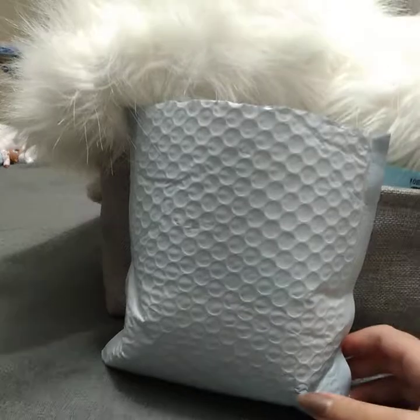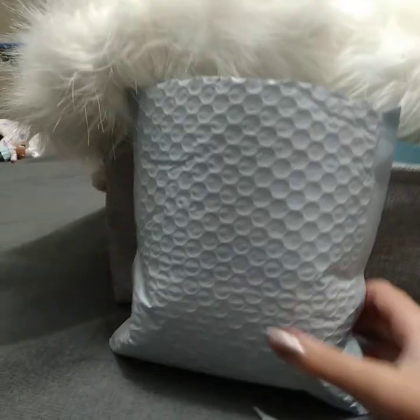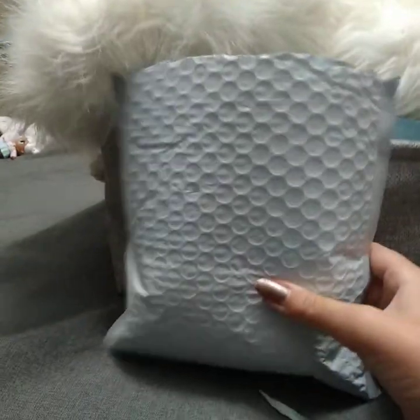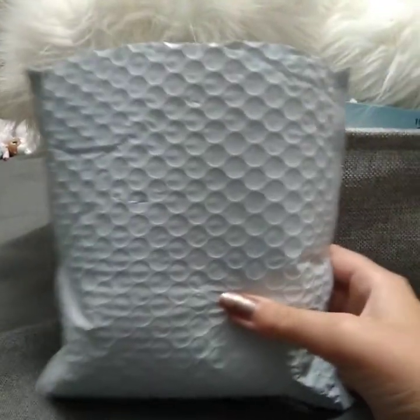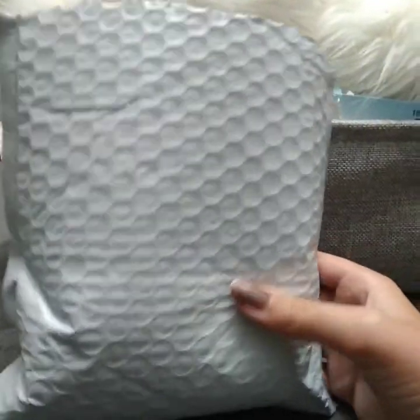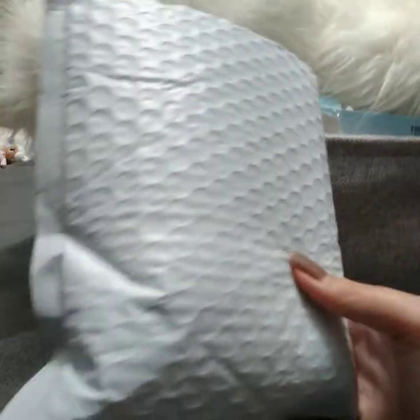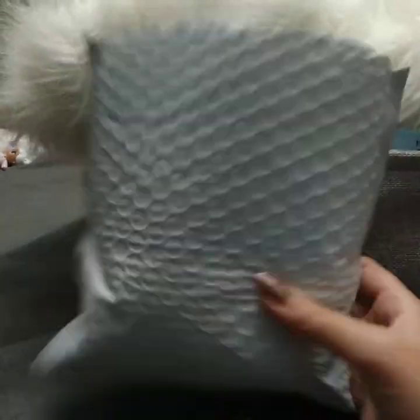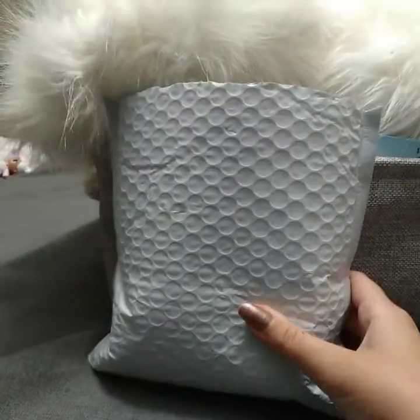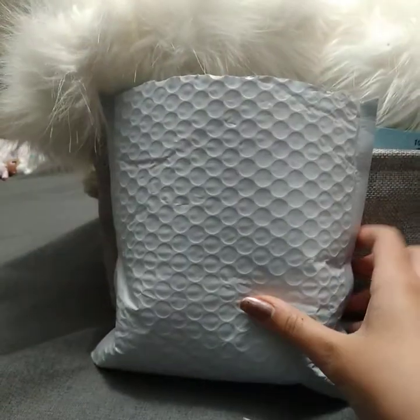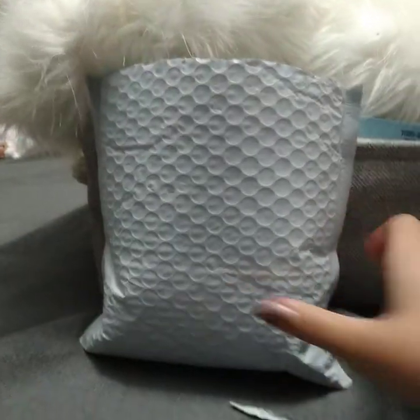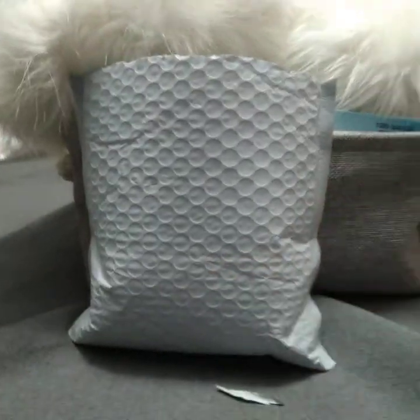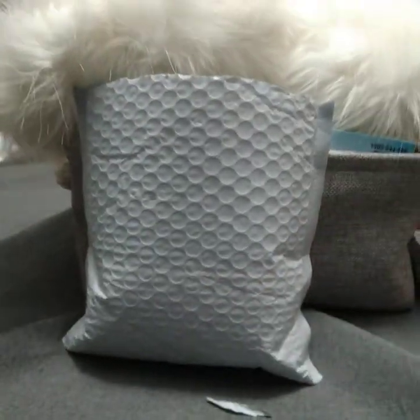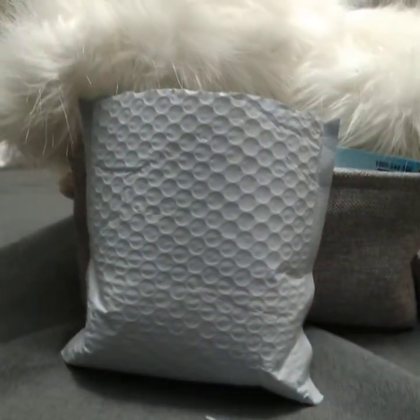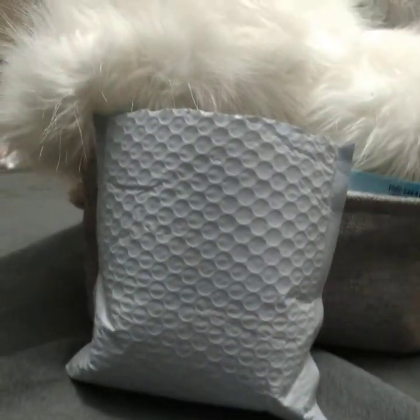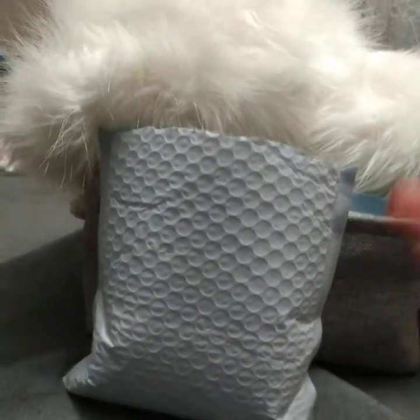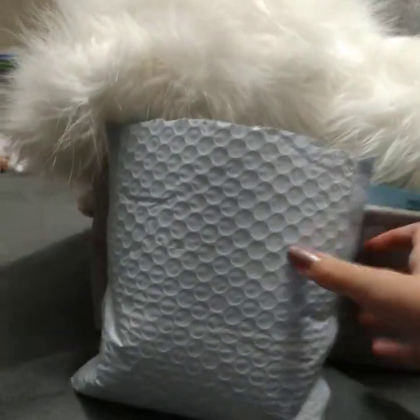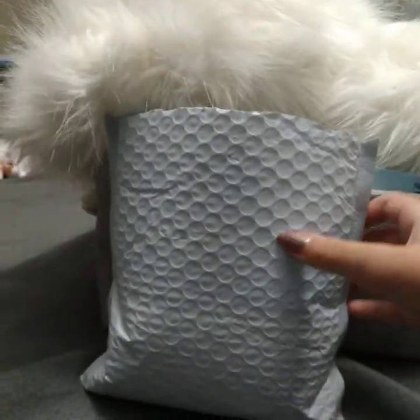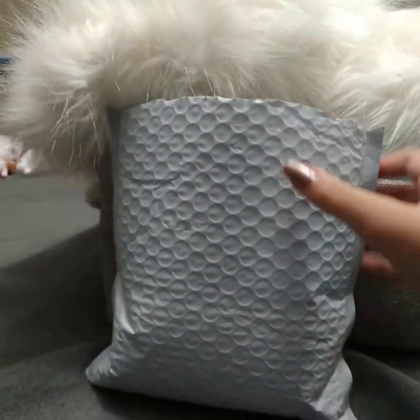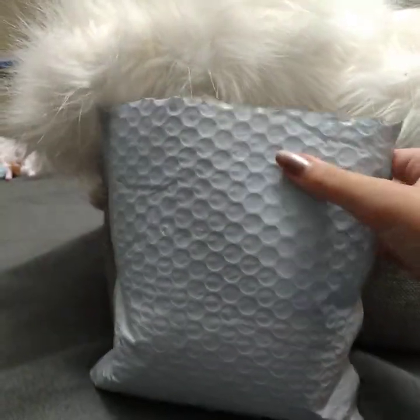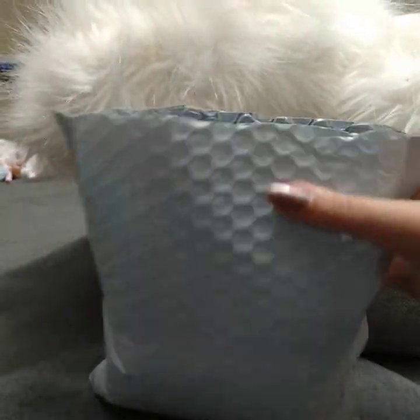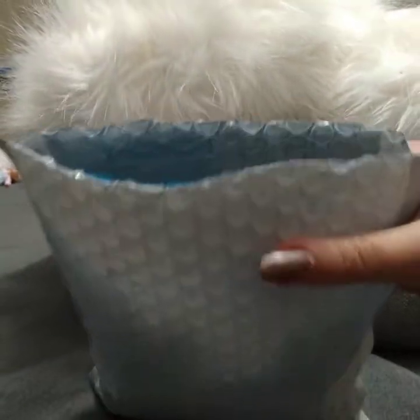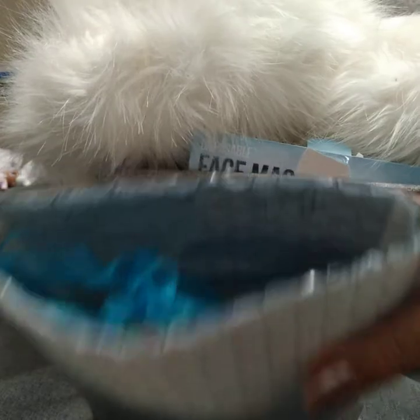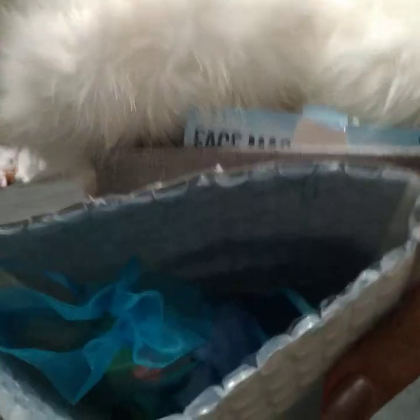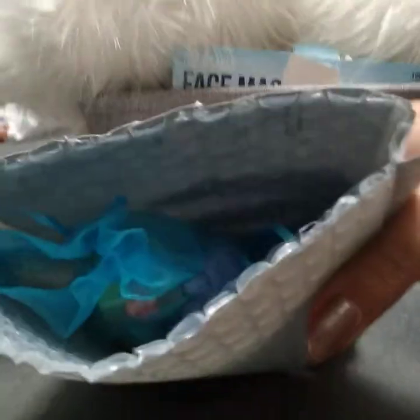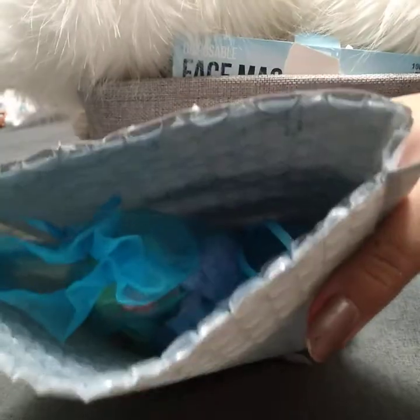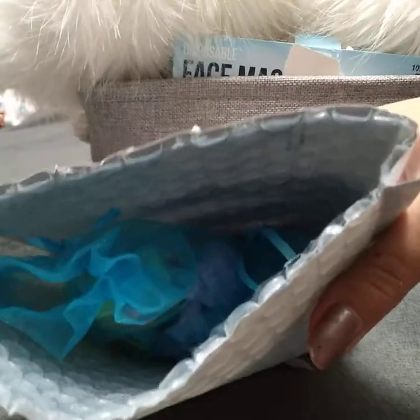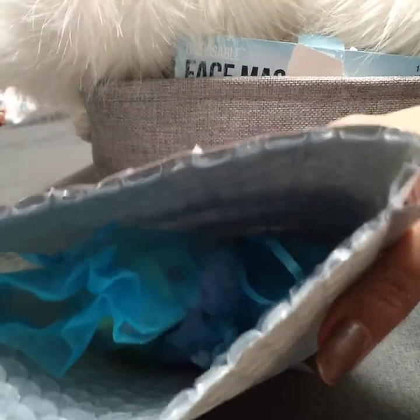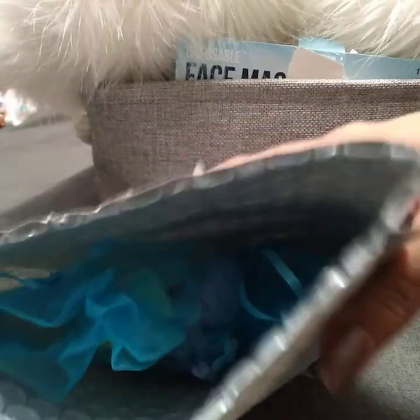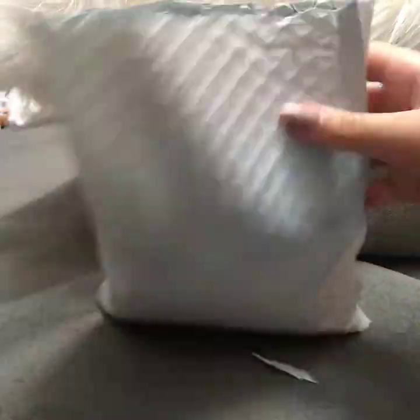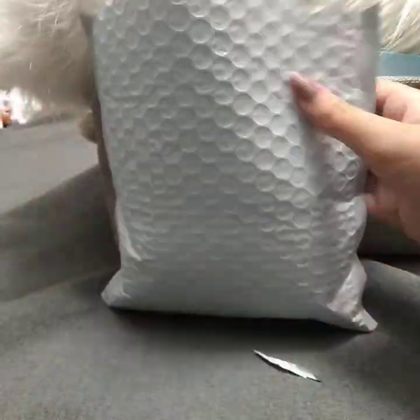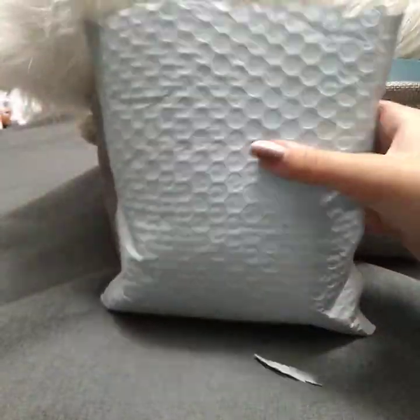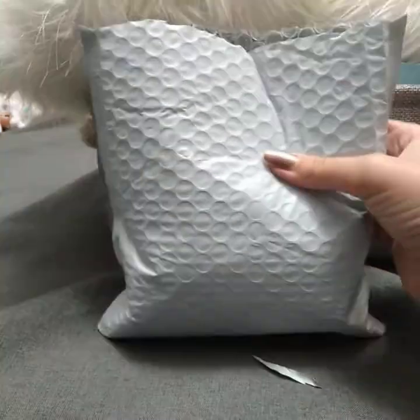Hey guys, so I got an LPS package, and I'm just gonna cut it — or I already cut it open — just to make sure it is my package. Yeah, it is an LPS package.